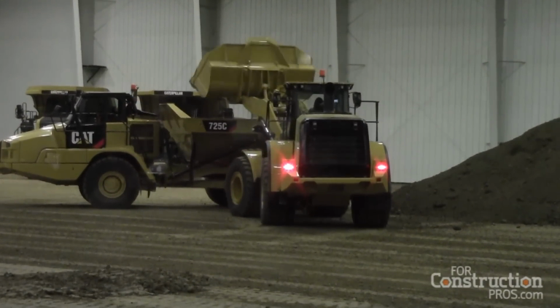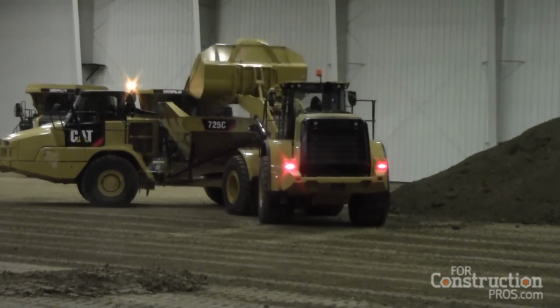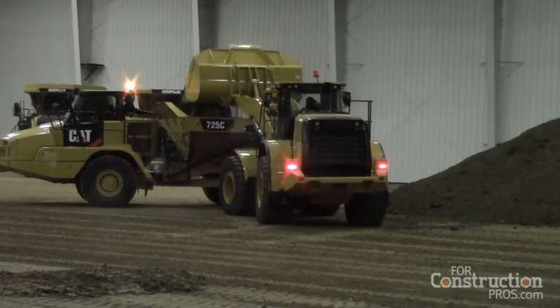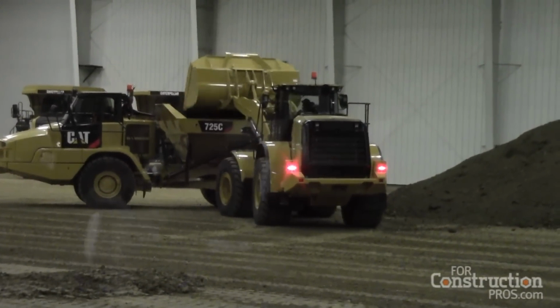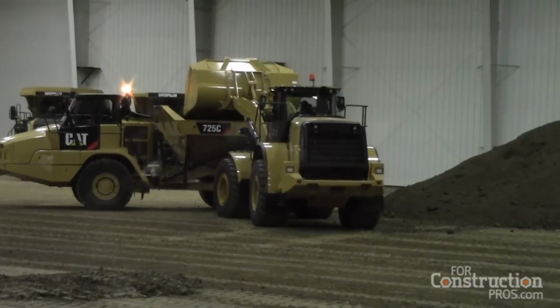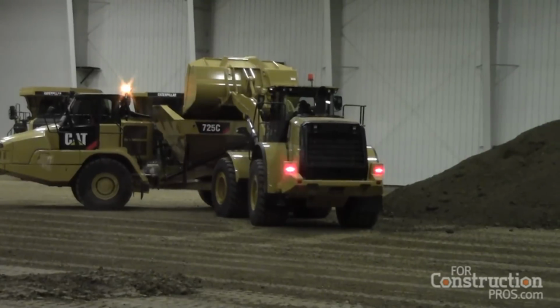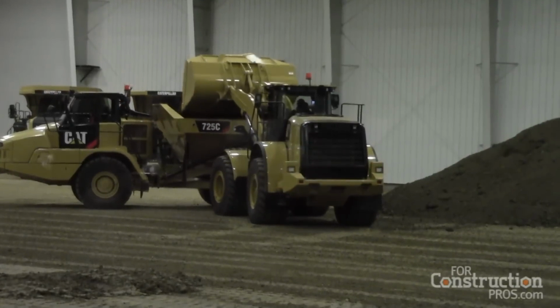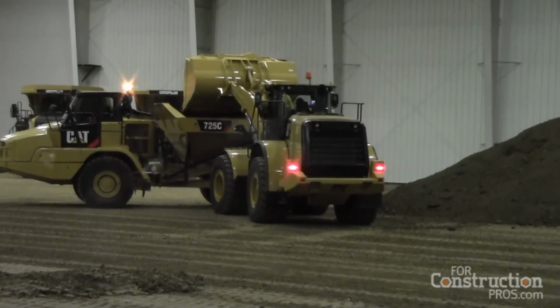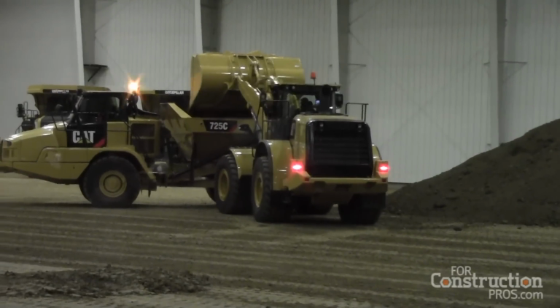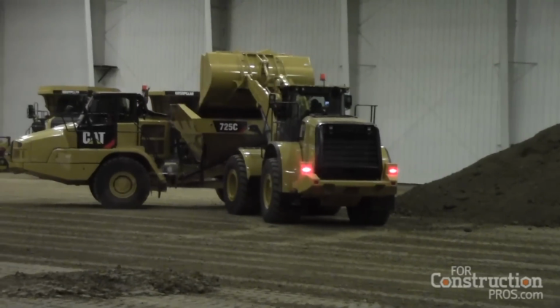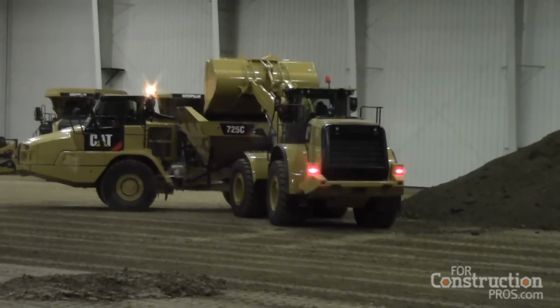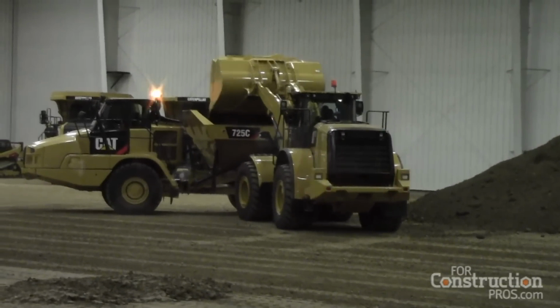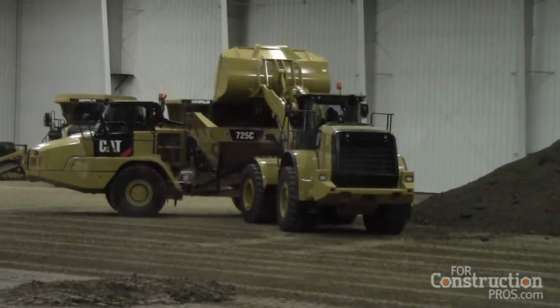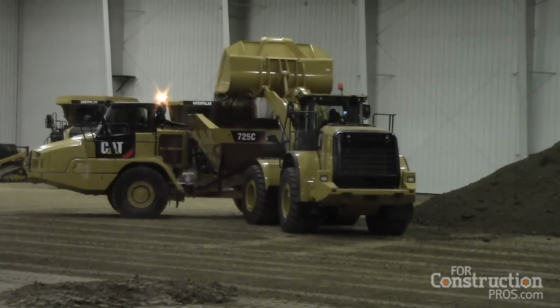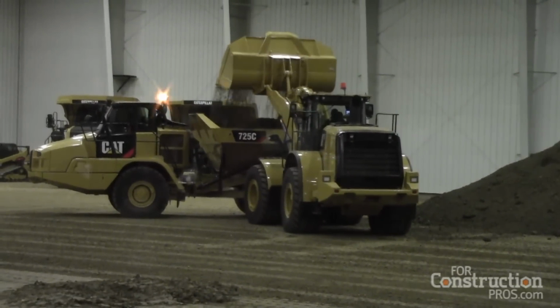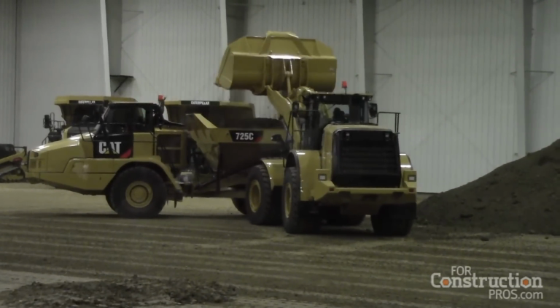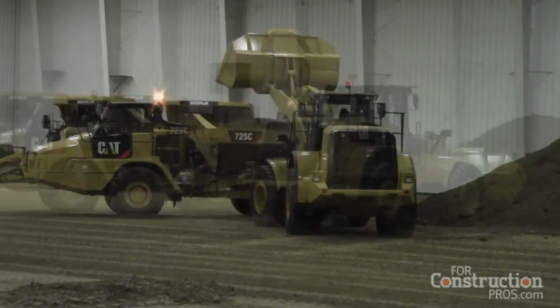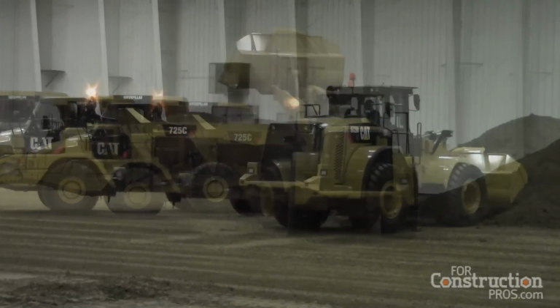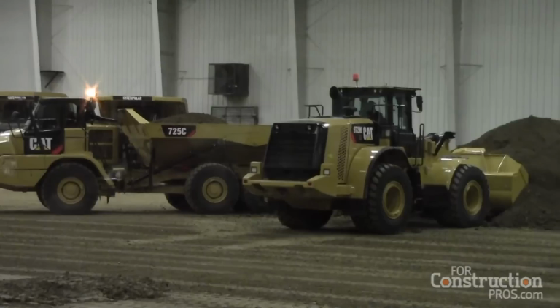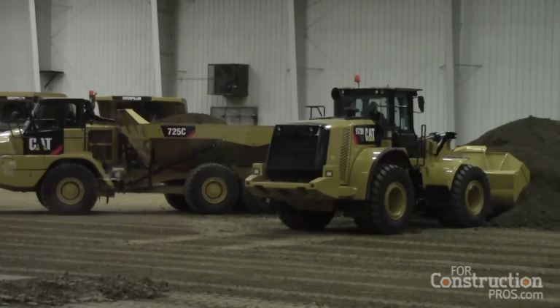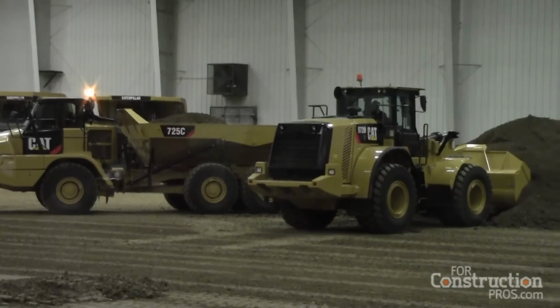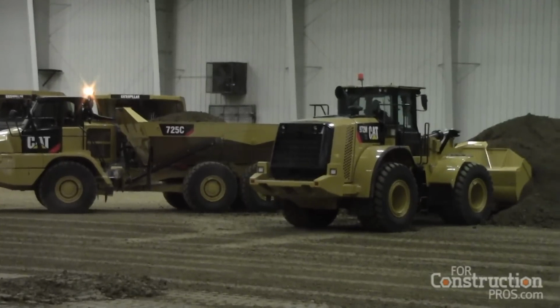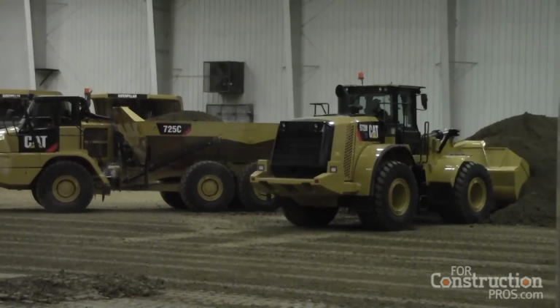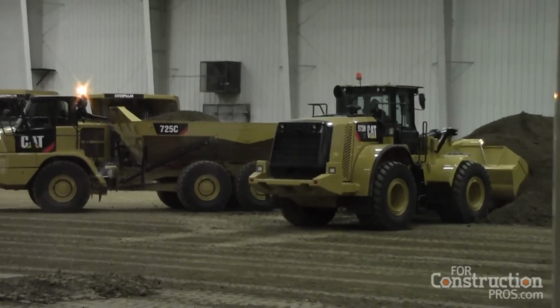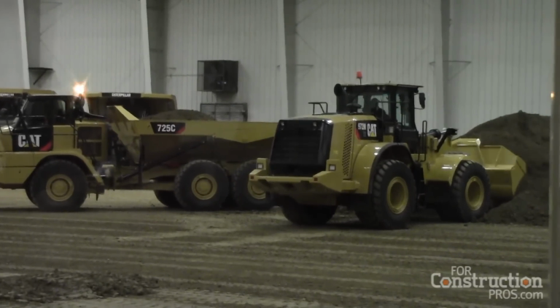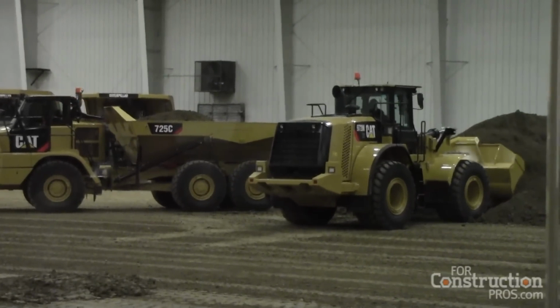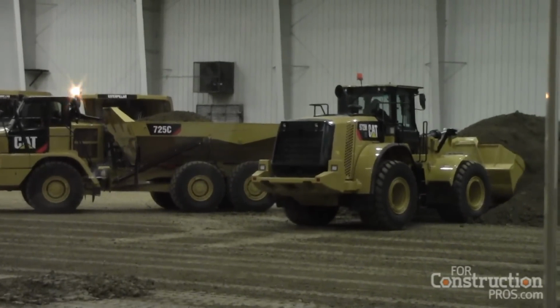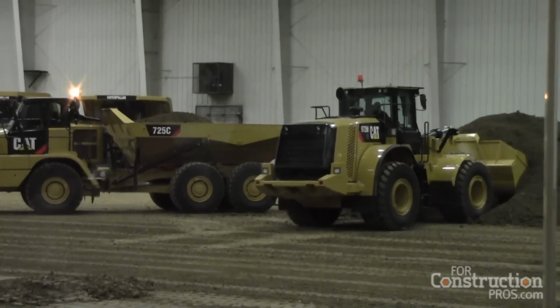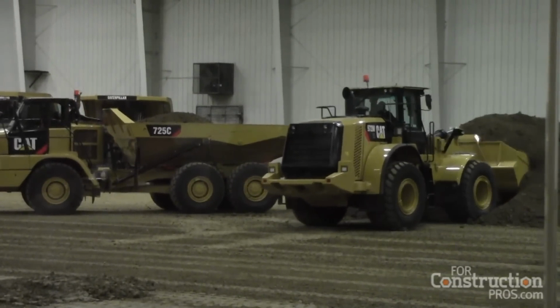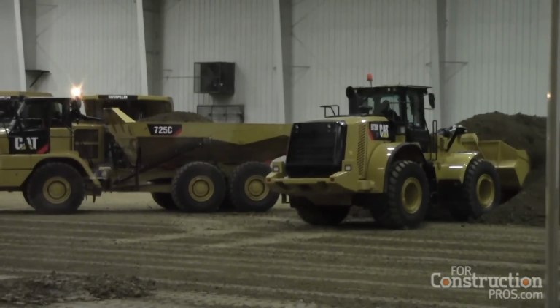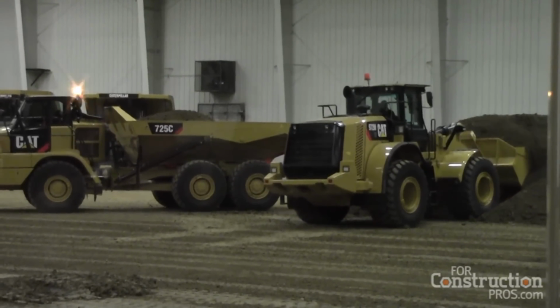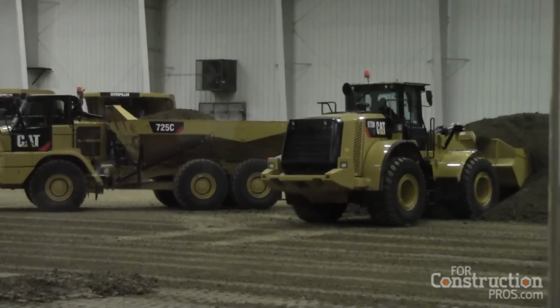If you watch the 972M XE load, you notice the performance series bucket filling very fast, very clean, very efficient — very full bucket loads as it goes into the material.